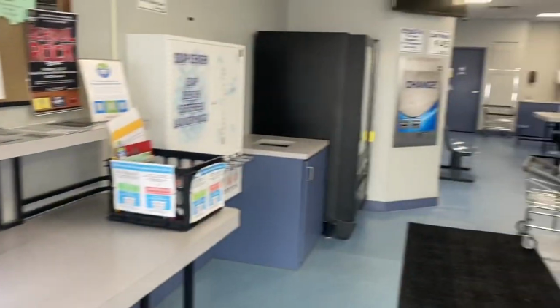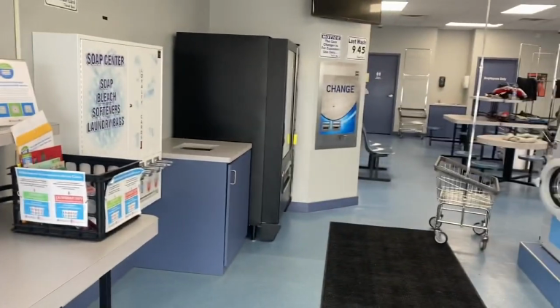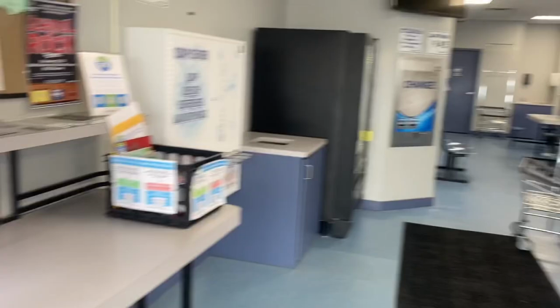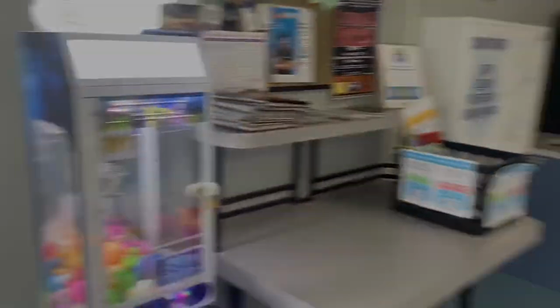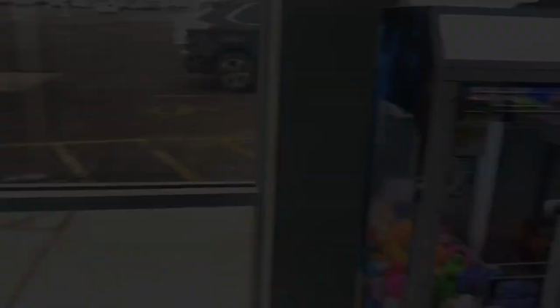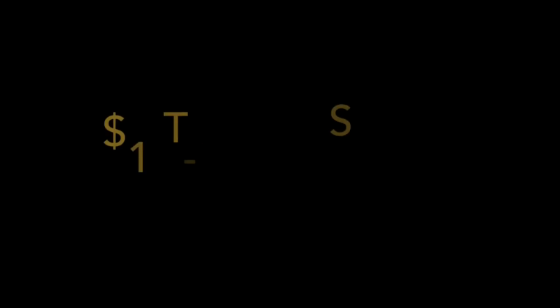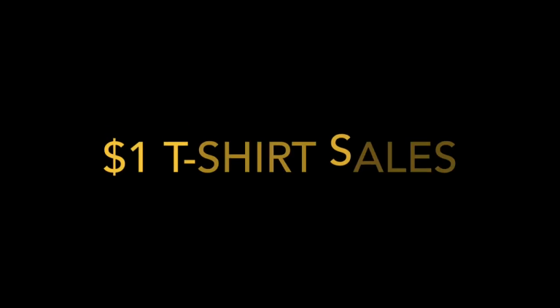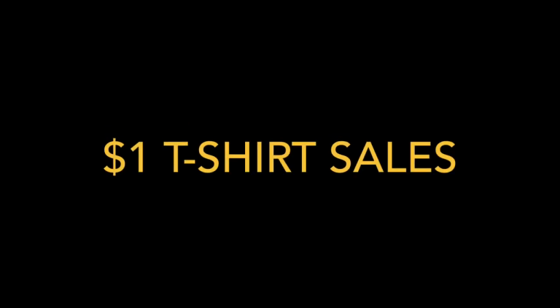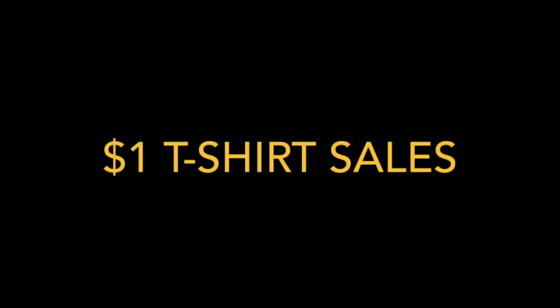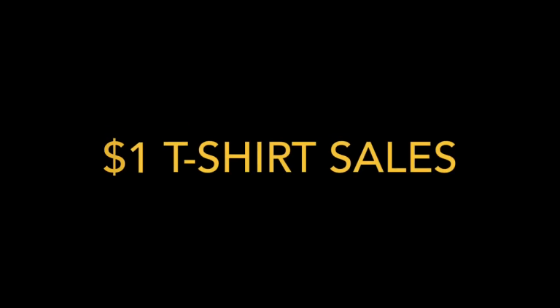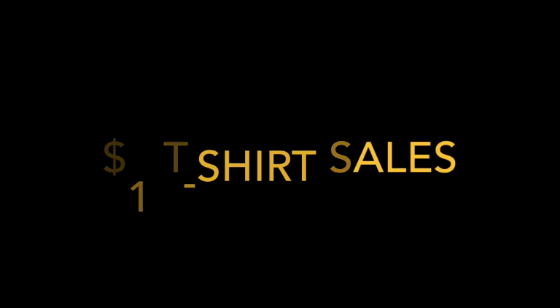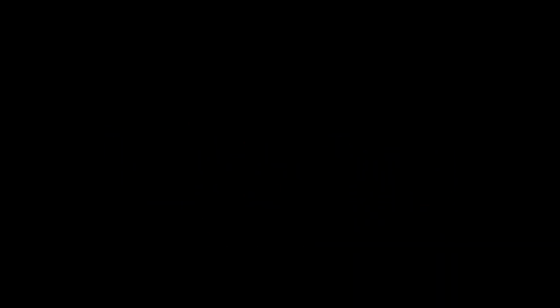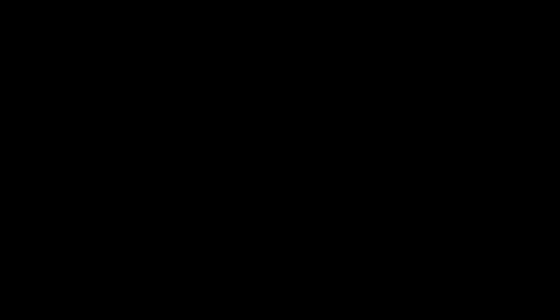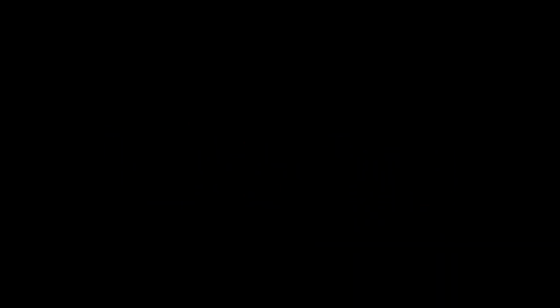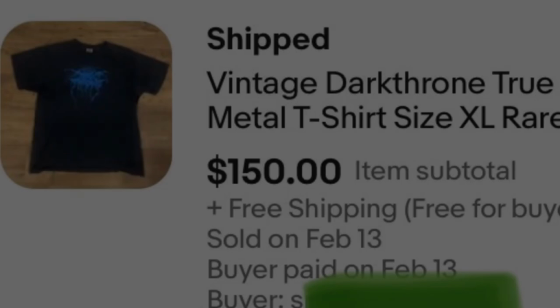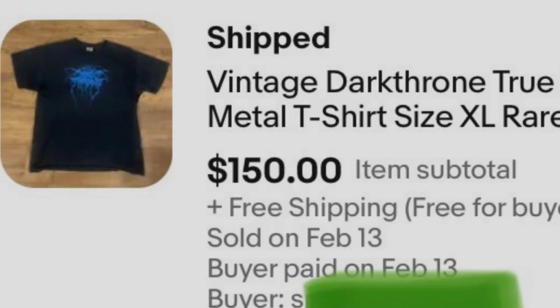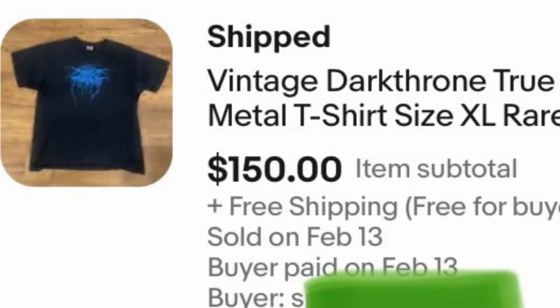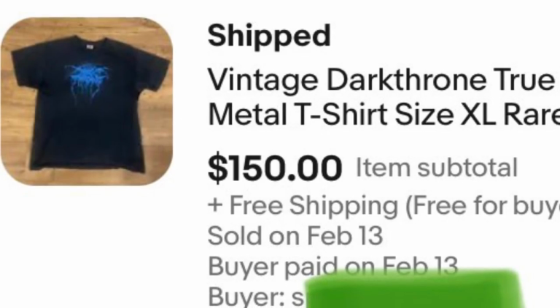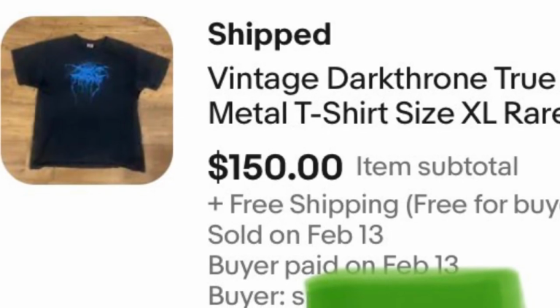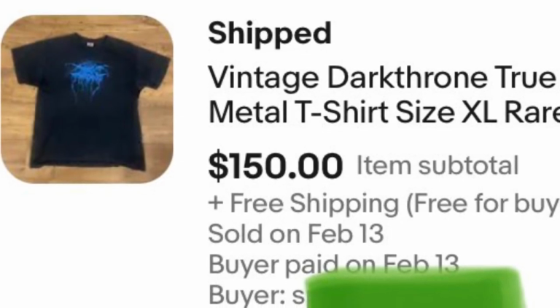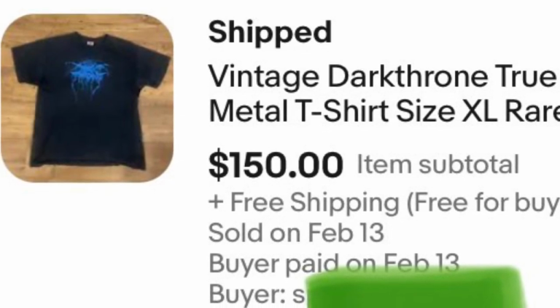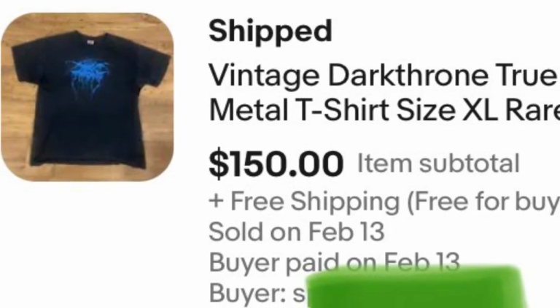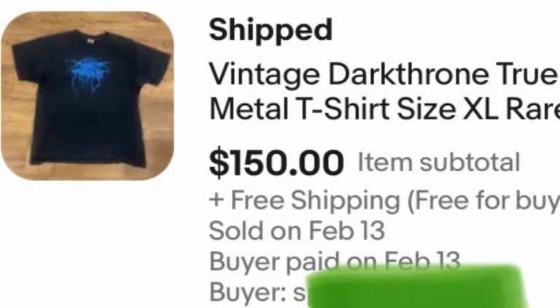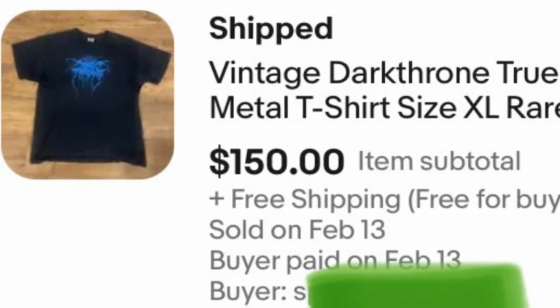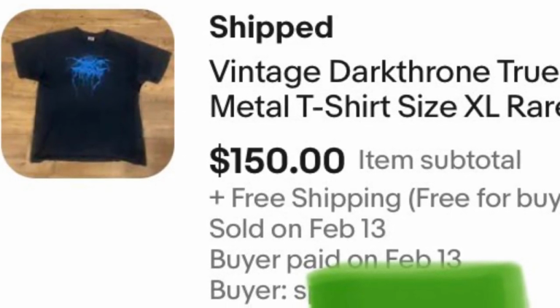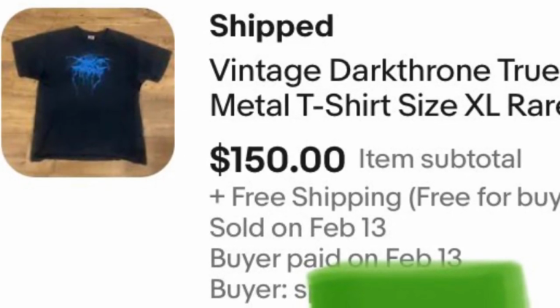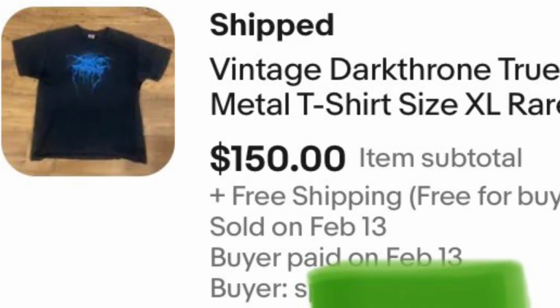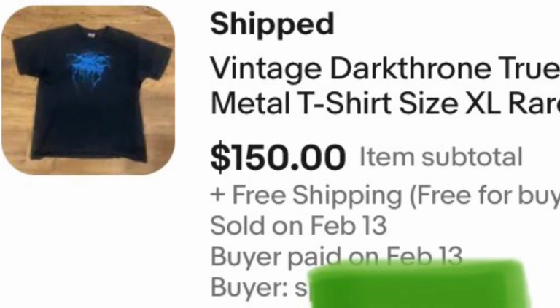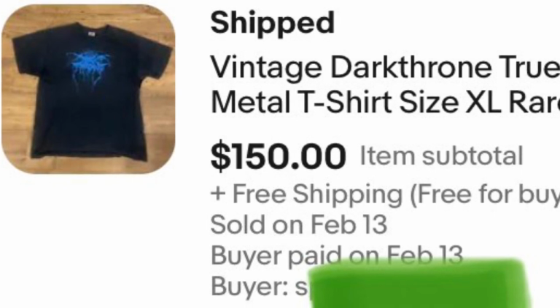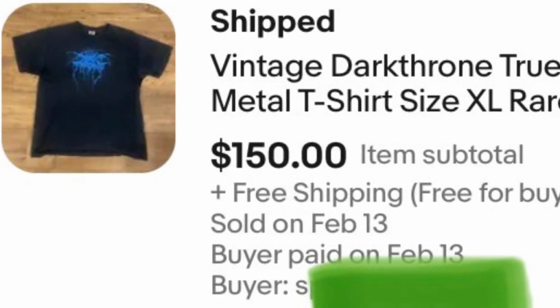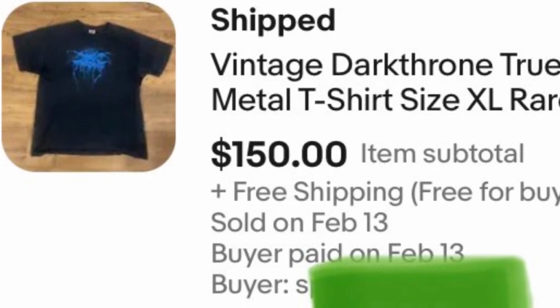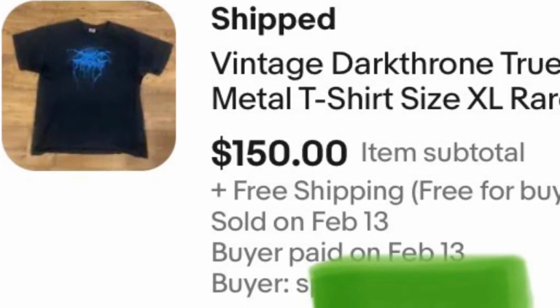Before you guys go, I would love to share these one-dollar t-shirt flips with you. I picked these shirts up for a dollar or less a piece. This one — a vintage metal band t-shirt — sold for 150 bucks on eBay.